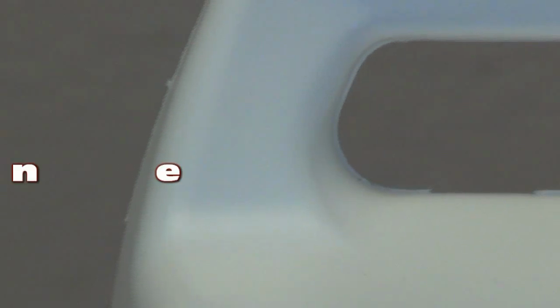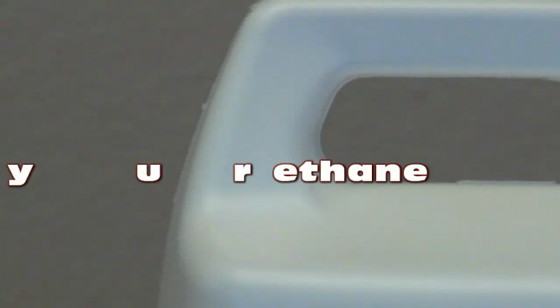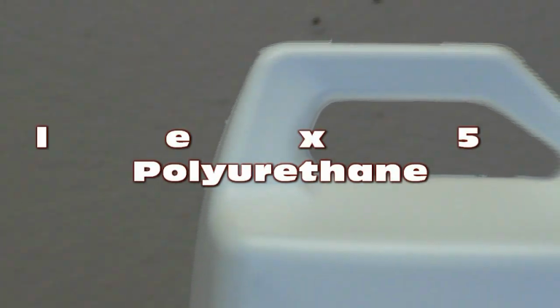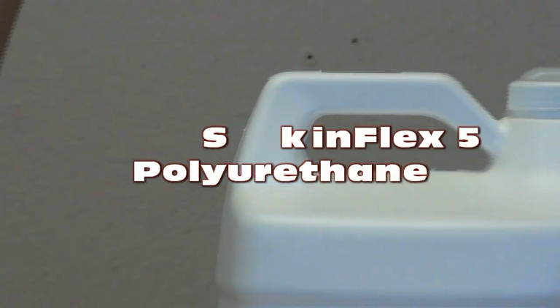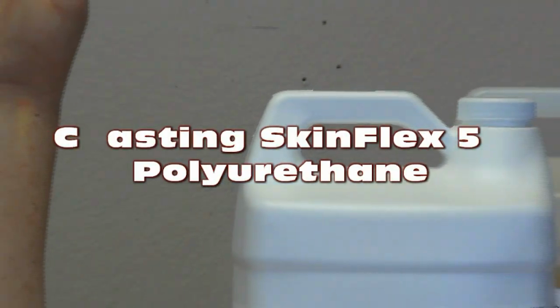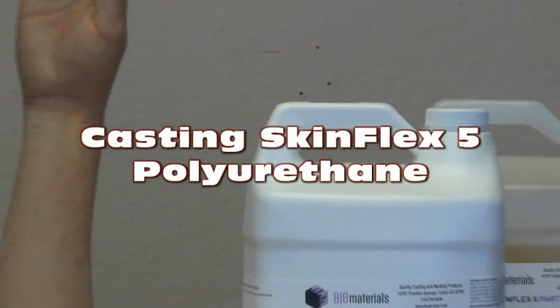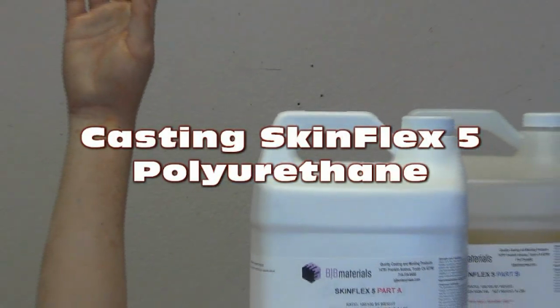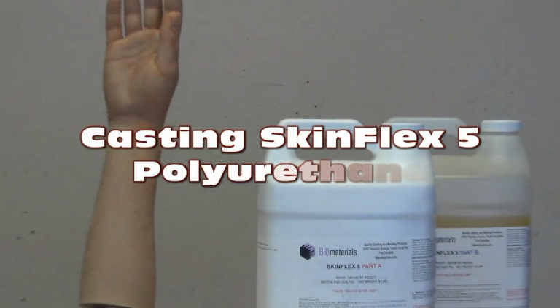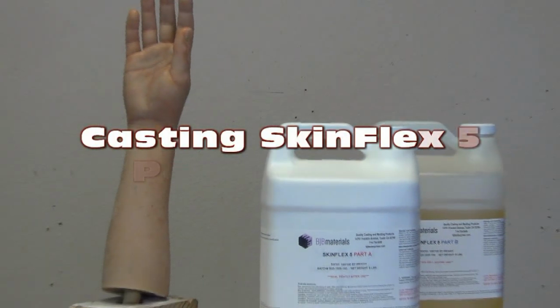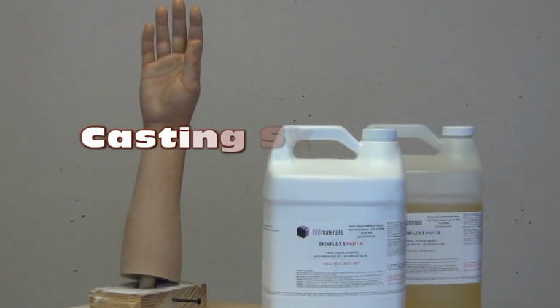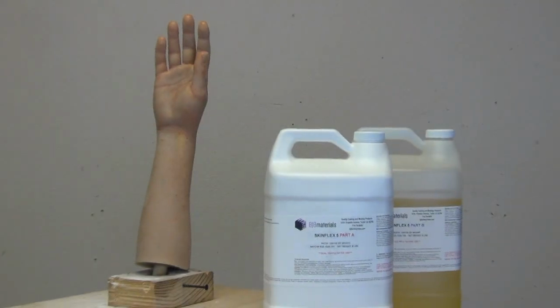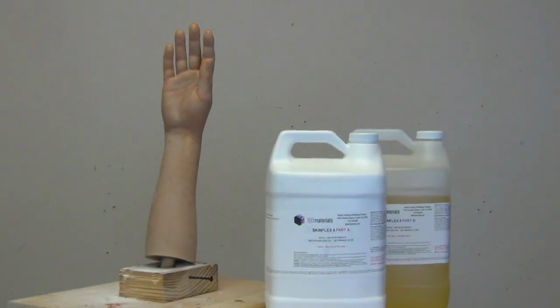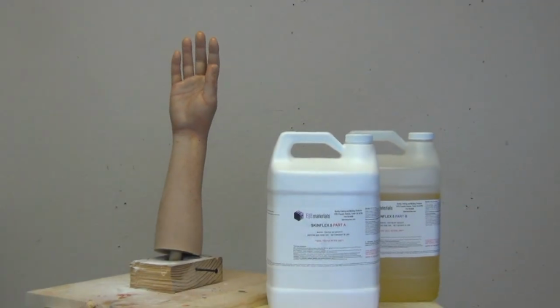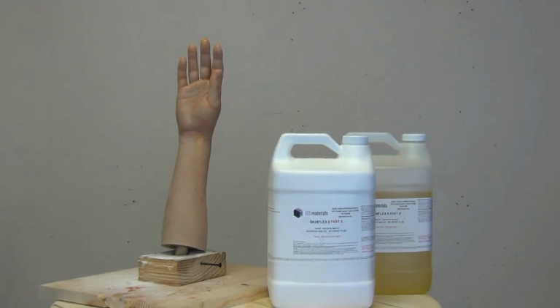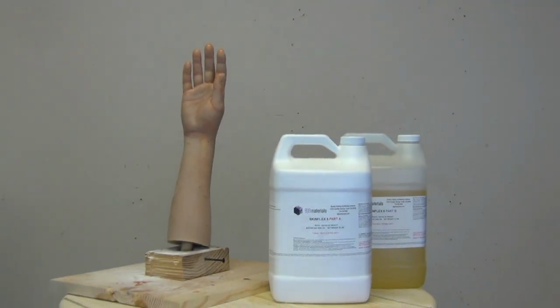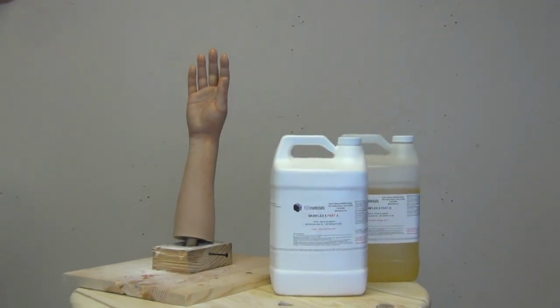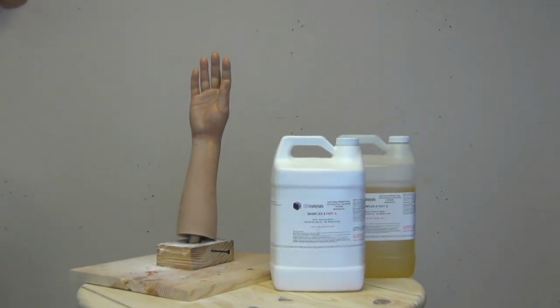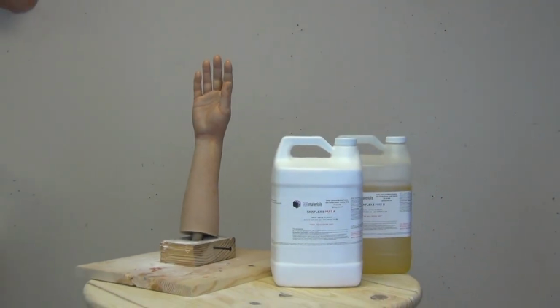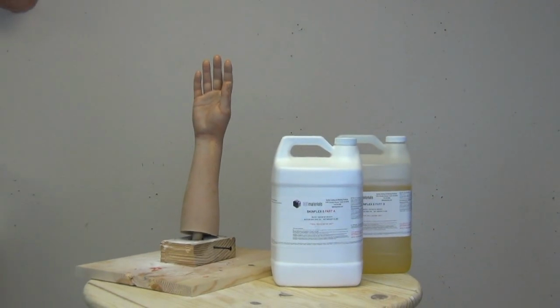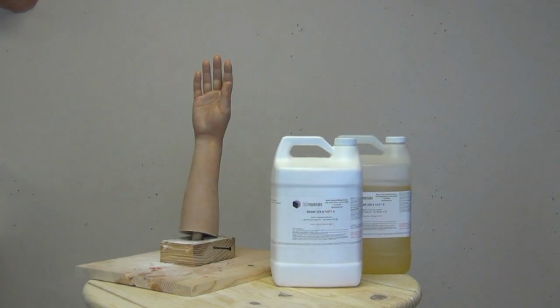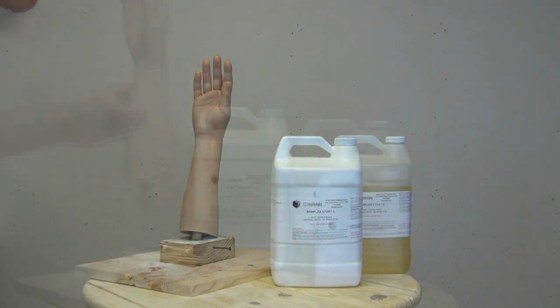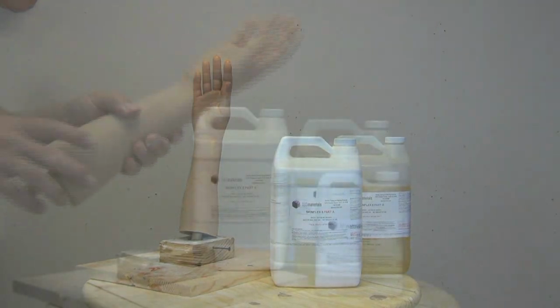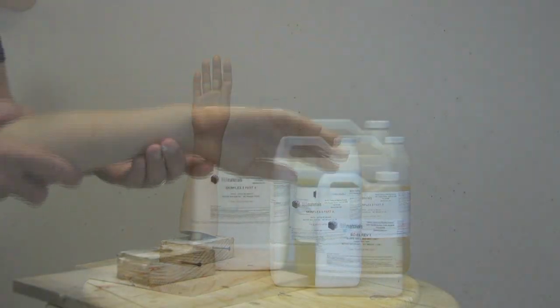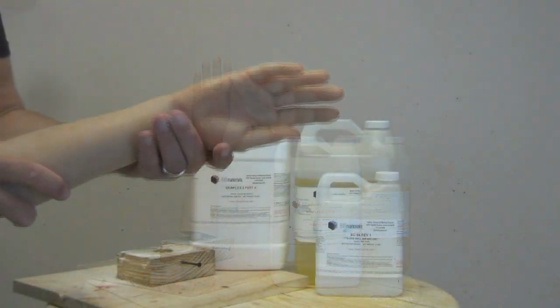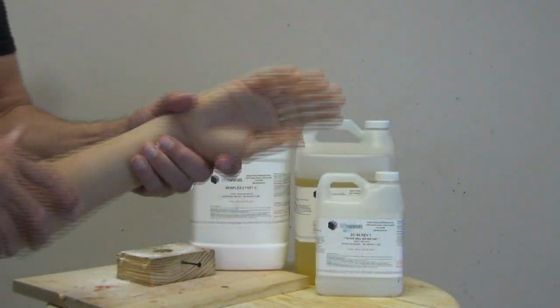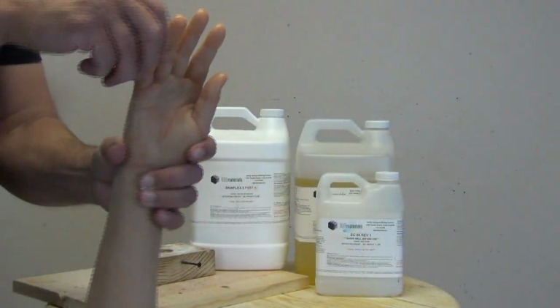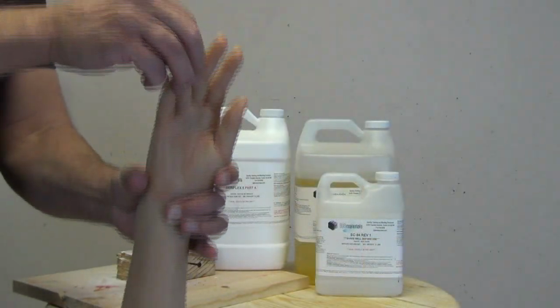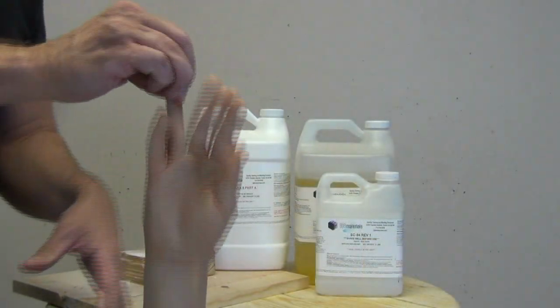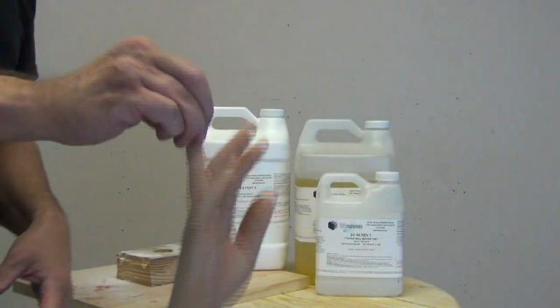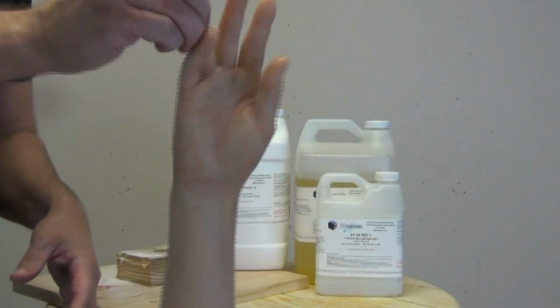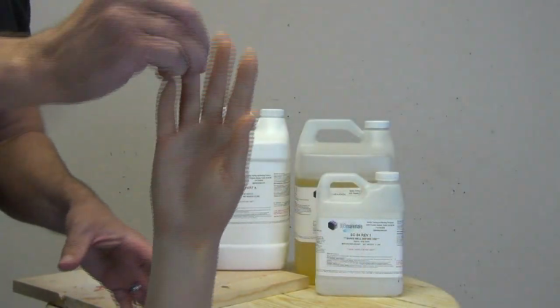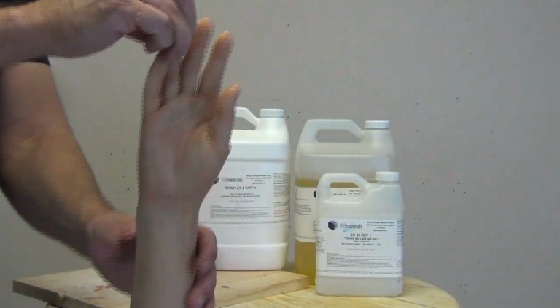Casting a SkinFlex 5 polyurethane arm. In this video I'm going to be going over the process of using SkinFlex 5, this is a soft polyurethane rubber, to cast up a prop arm.